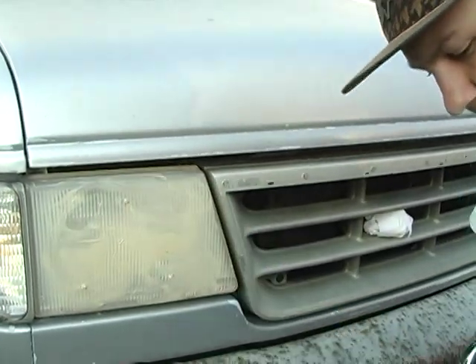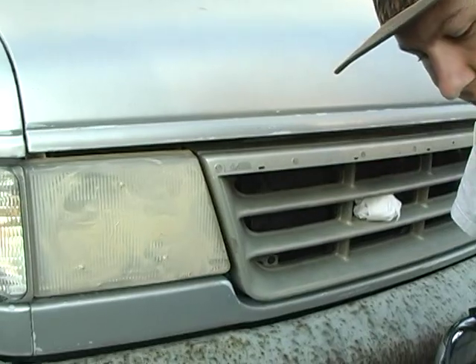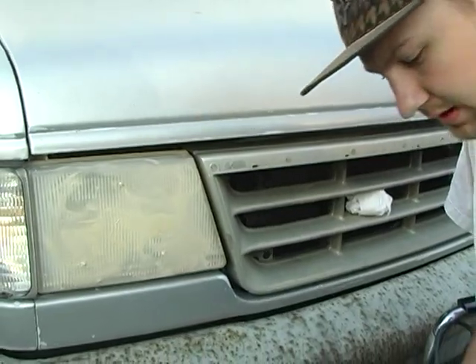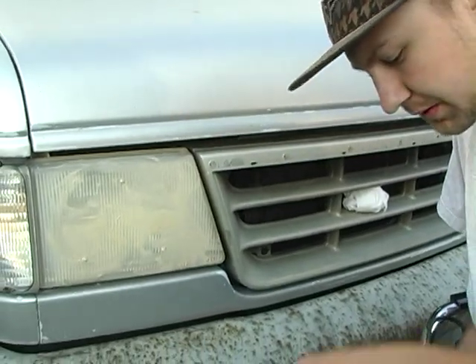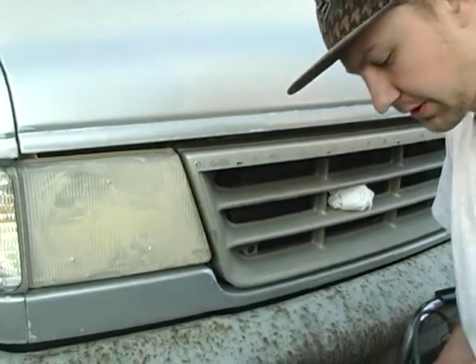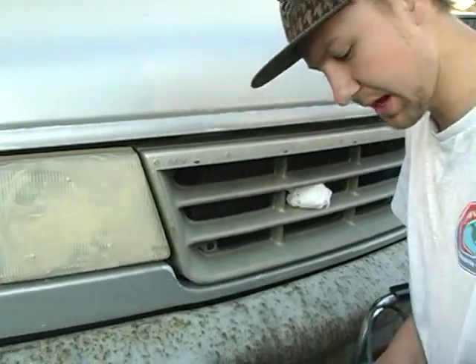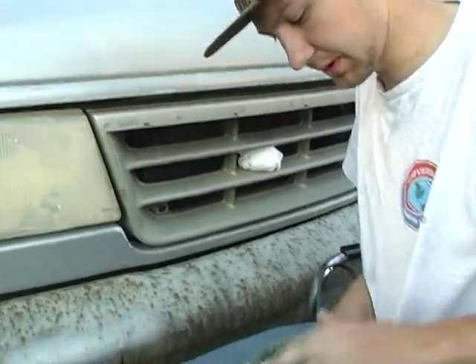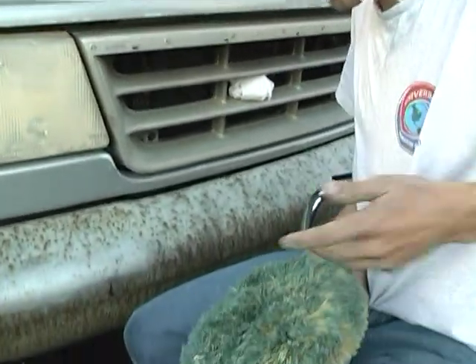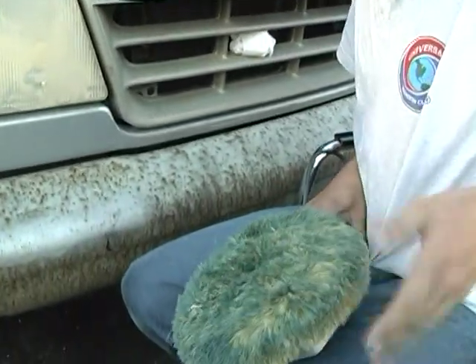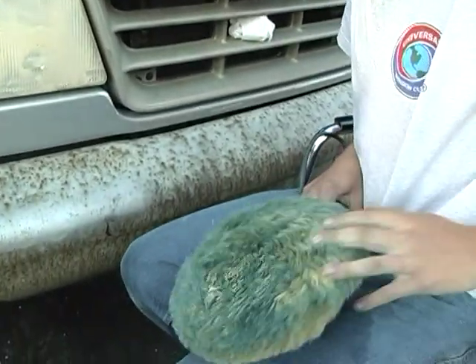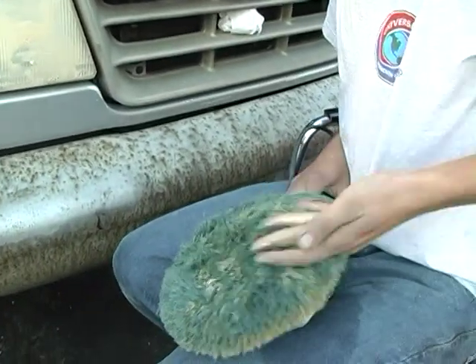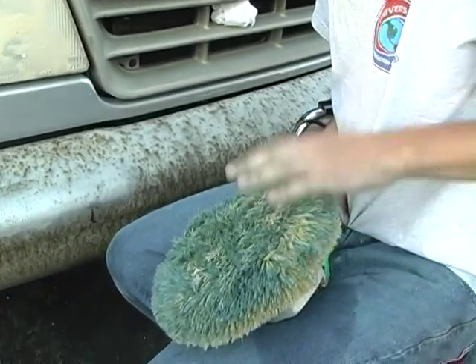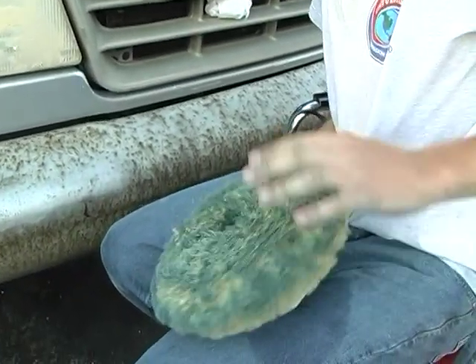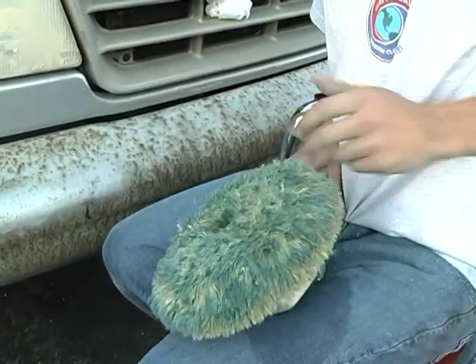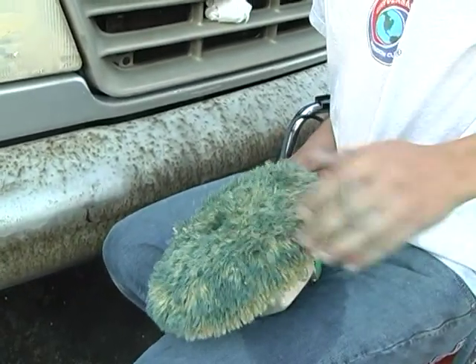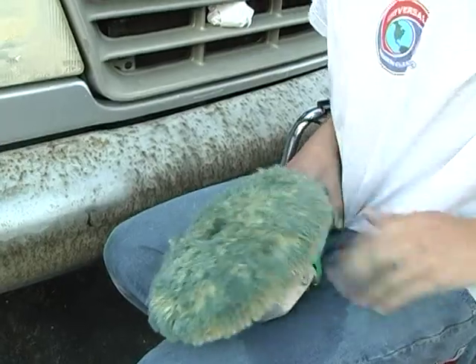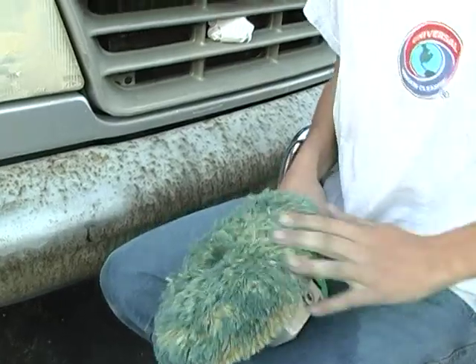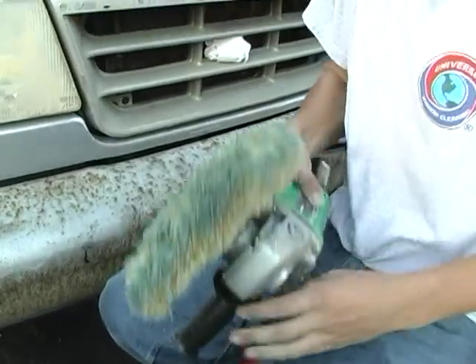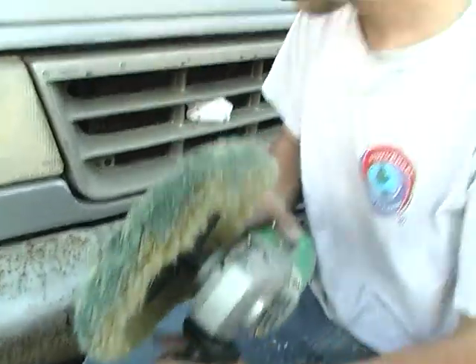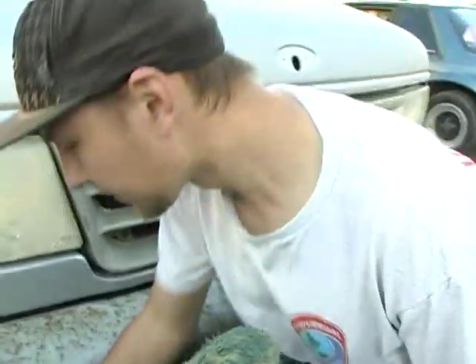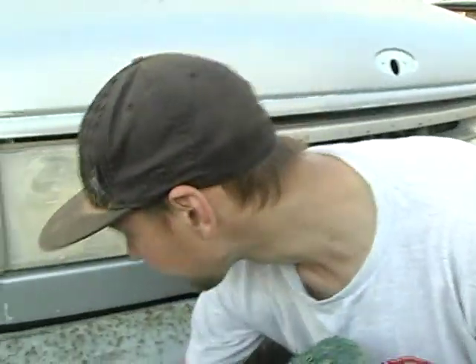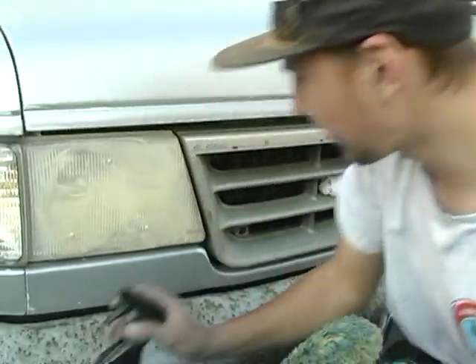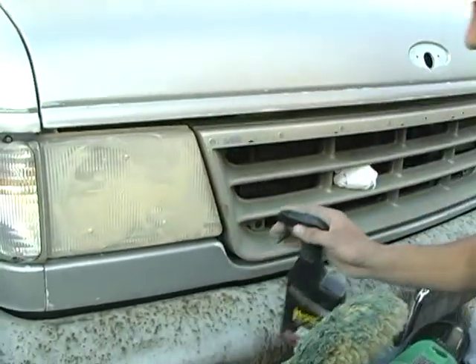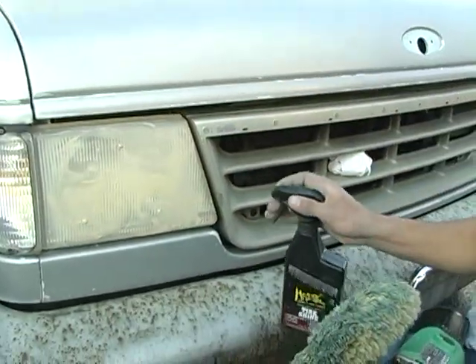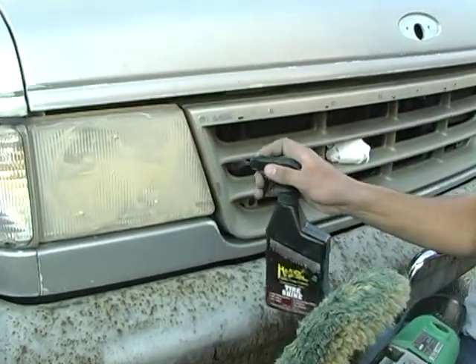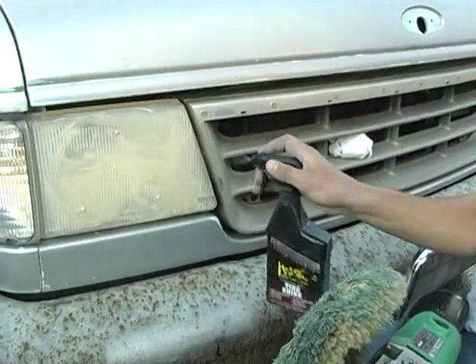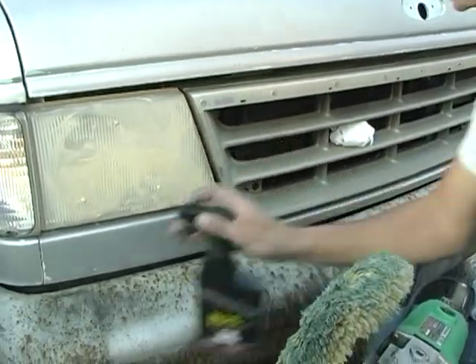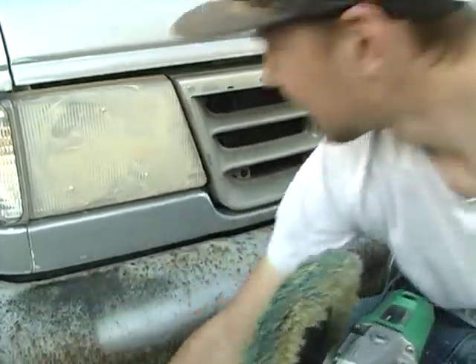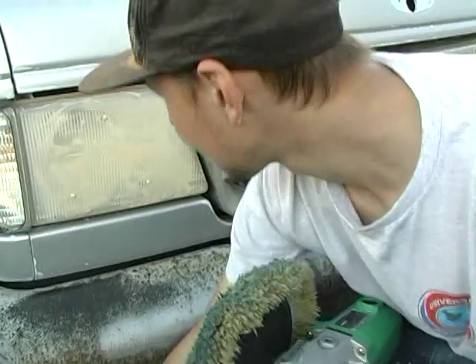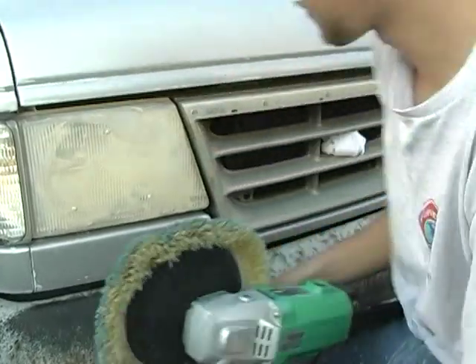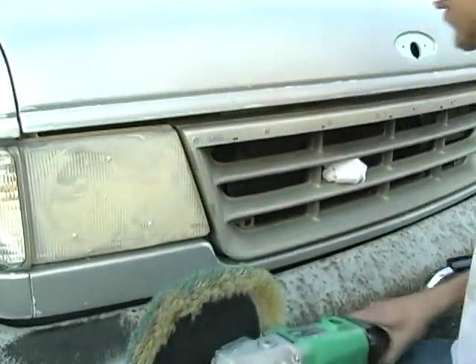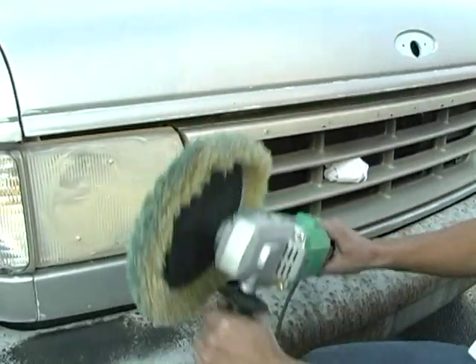Always clean your compound on your buff pad, not on your clothes. I'm gonna hit it with the mister real fast to activate the cutting chemicals in this thing.